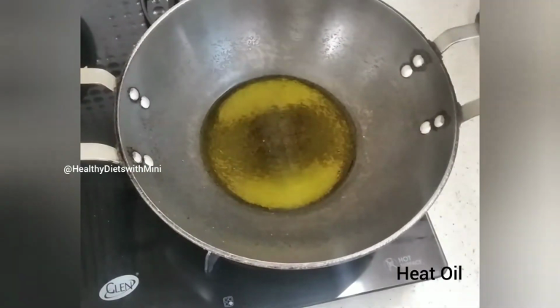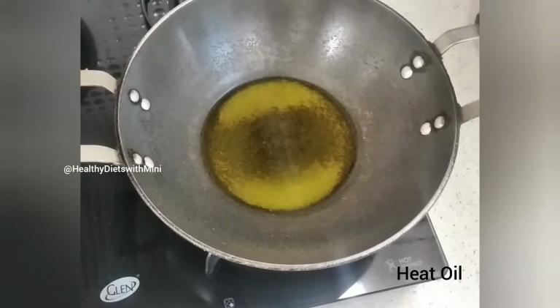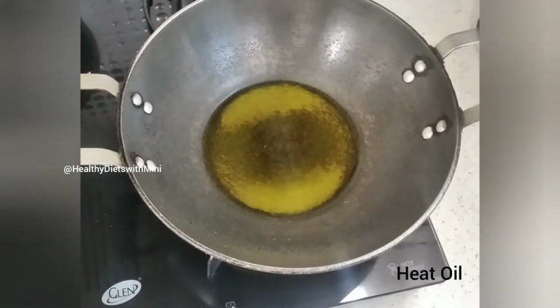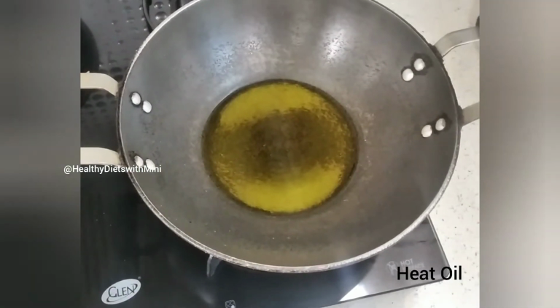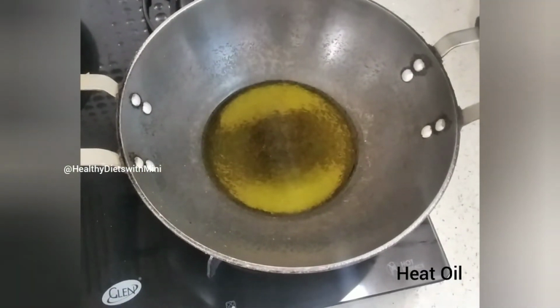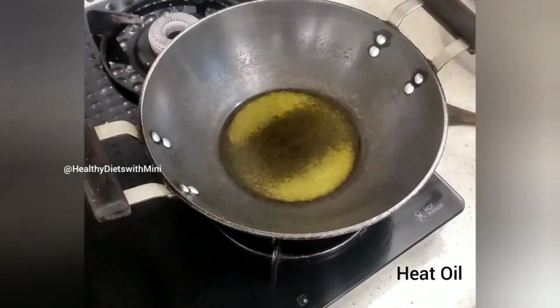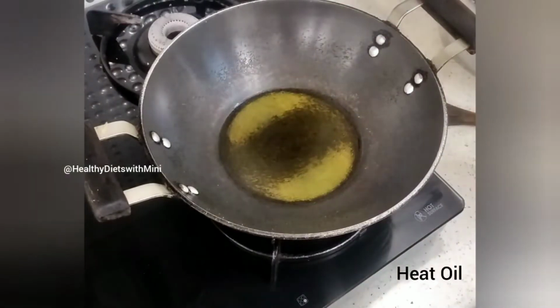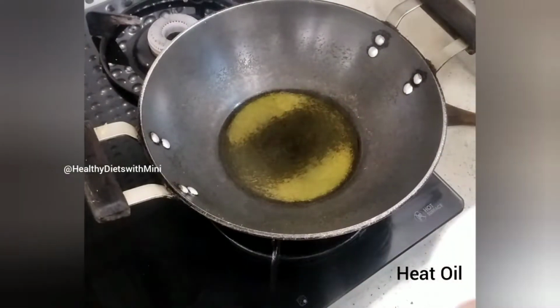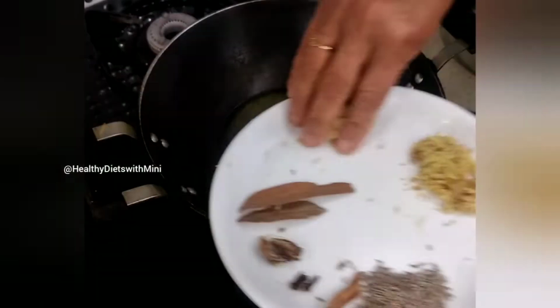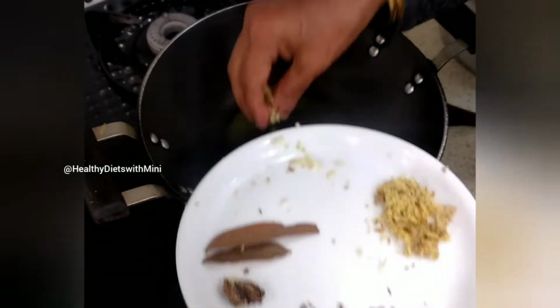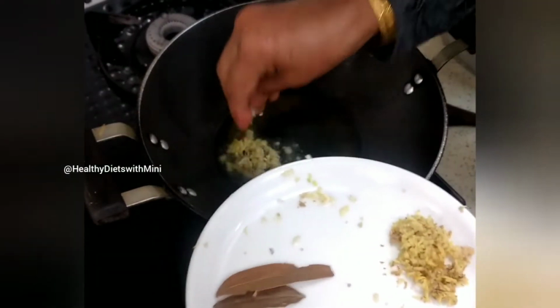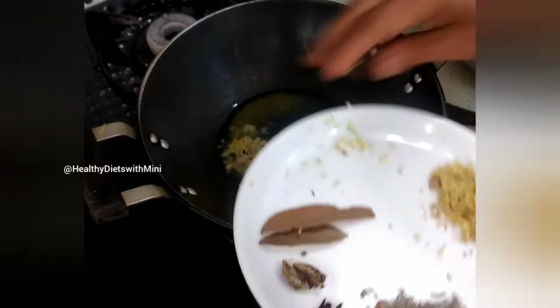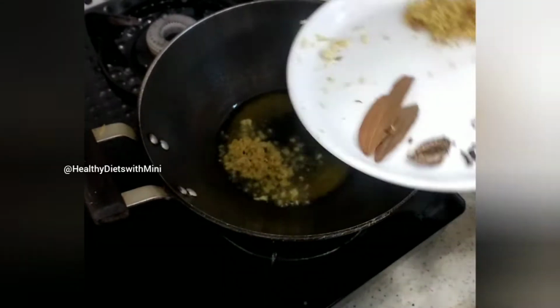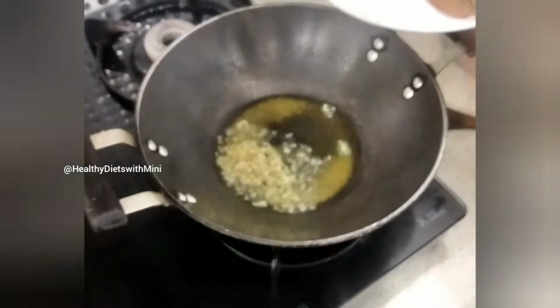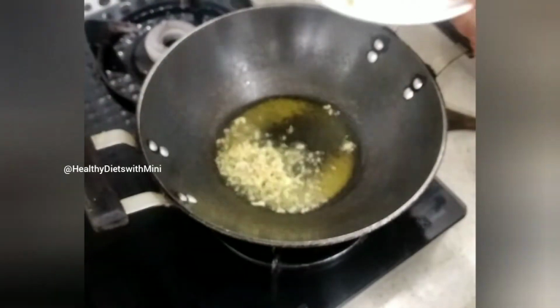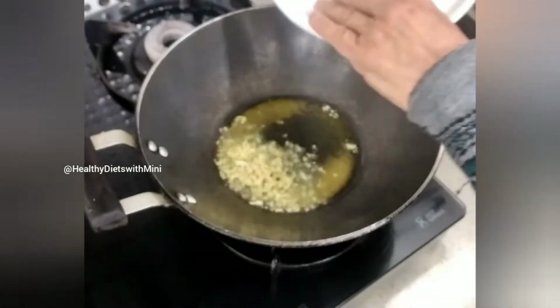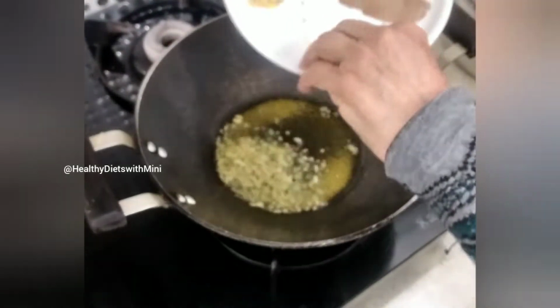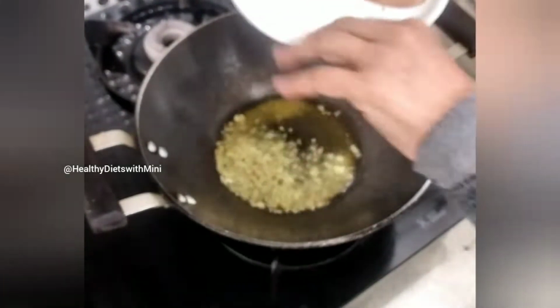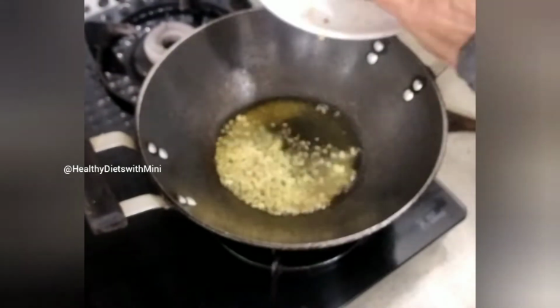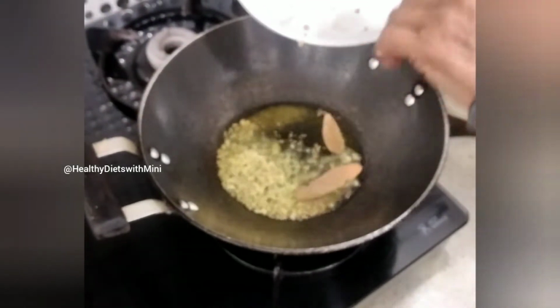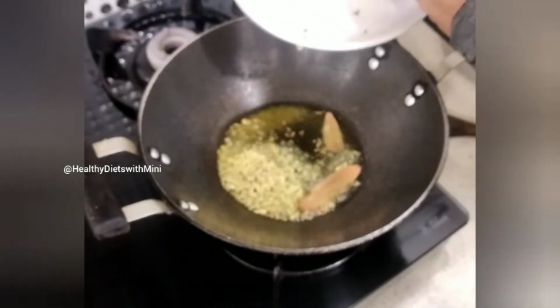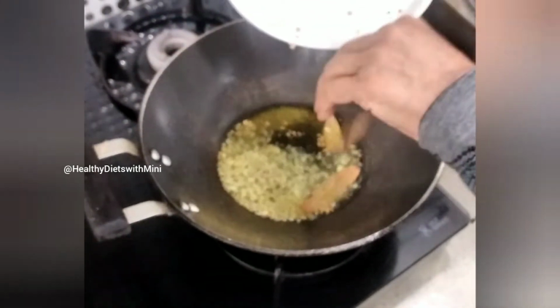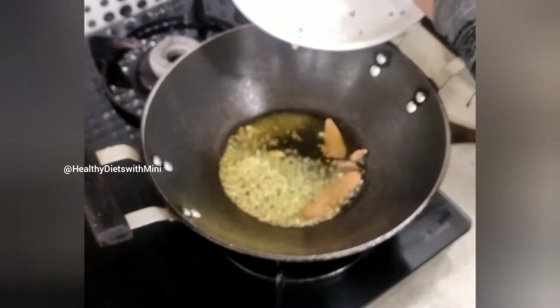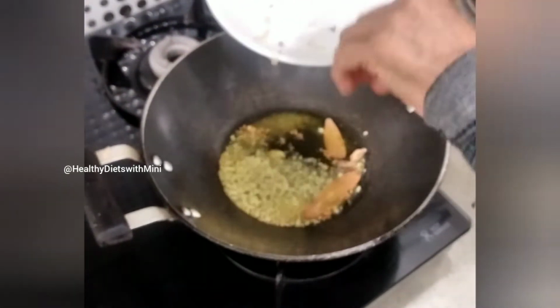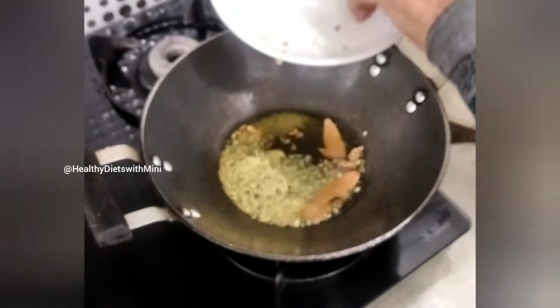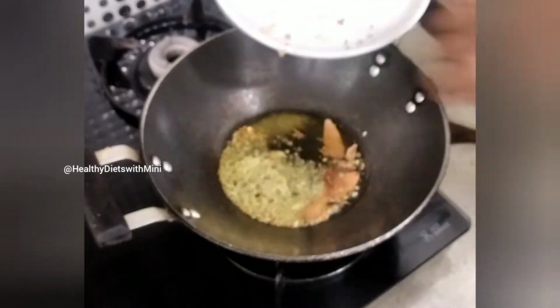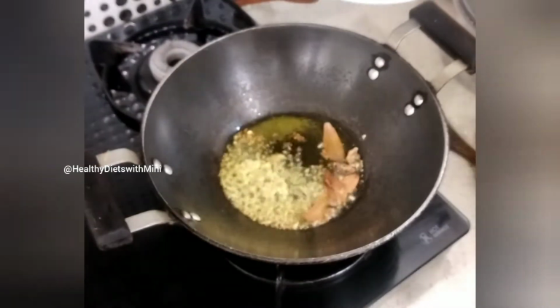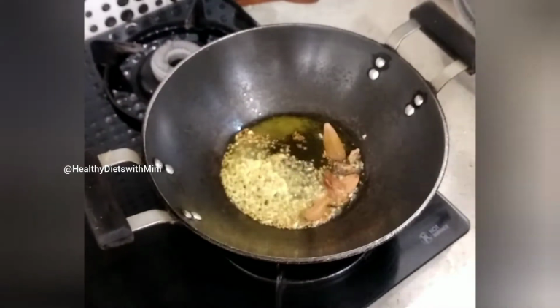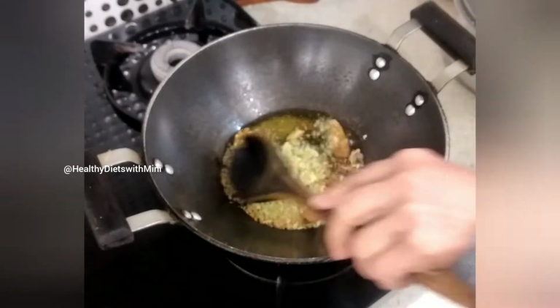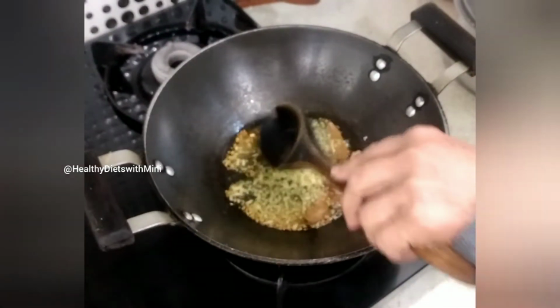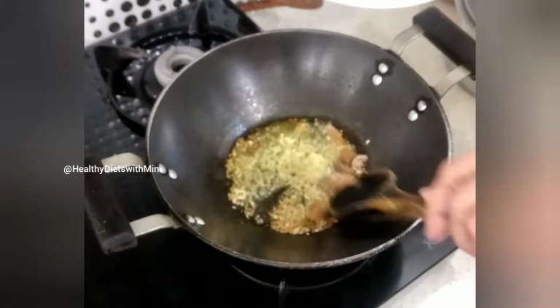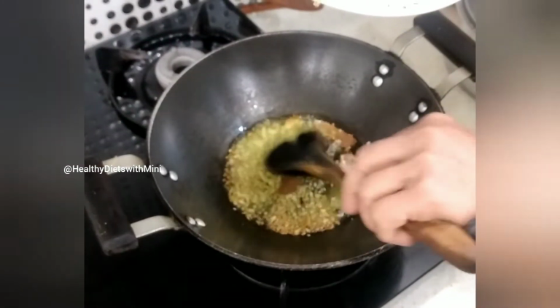Heat up the oil in a pan. First of all, add the dry masalas, garlic, and ginger, and roast it.